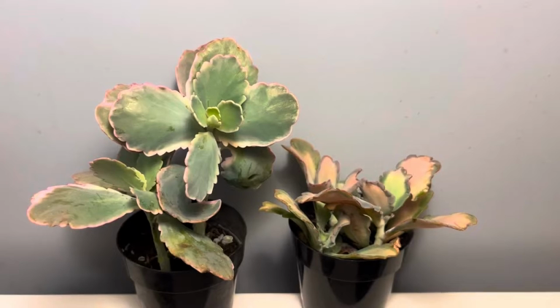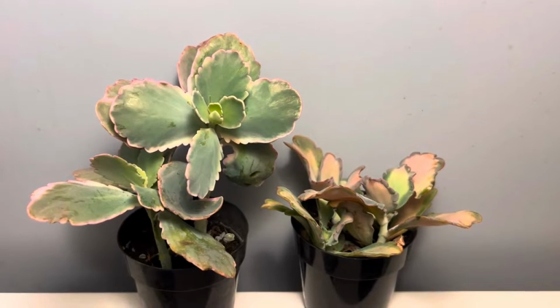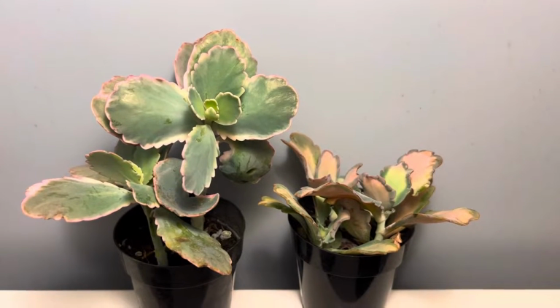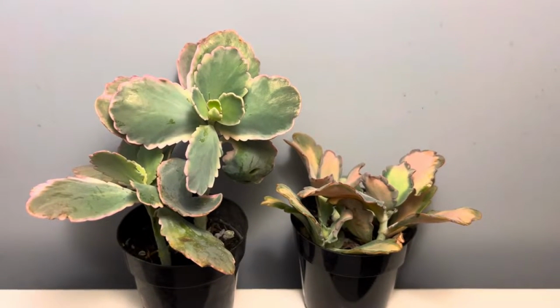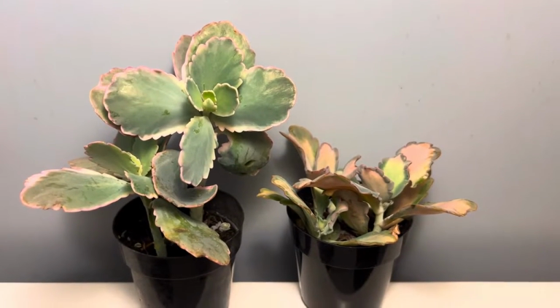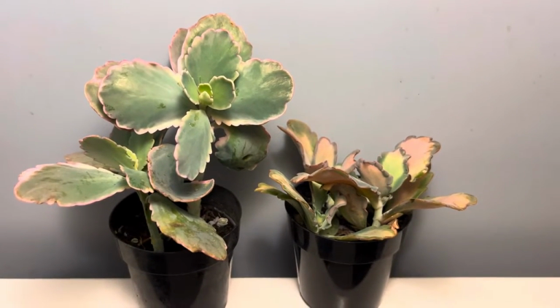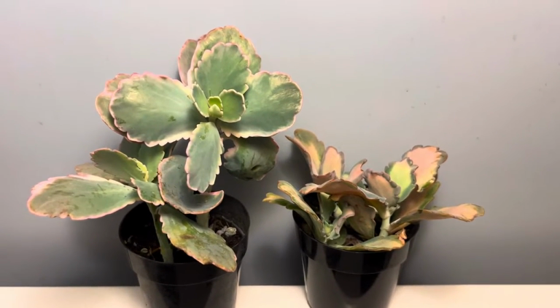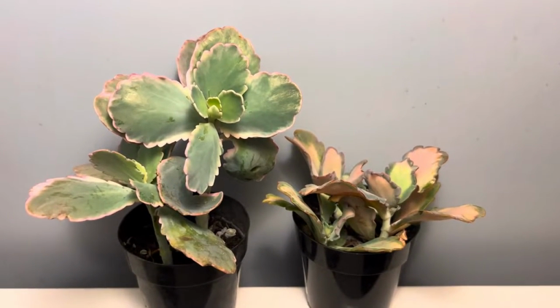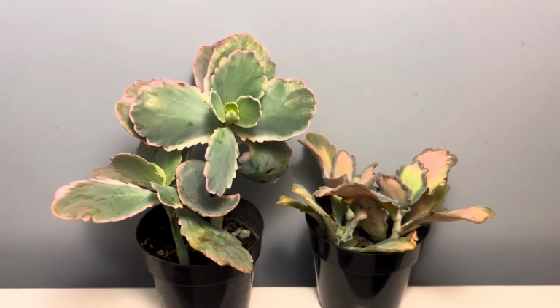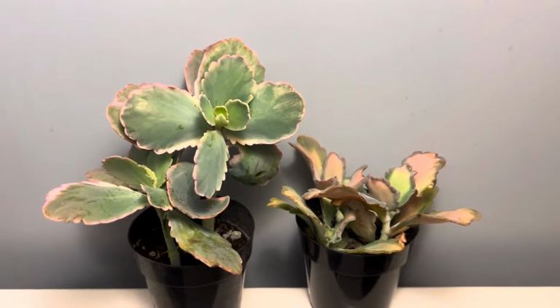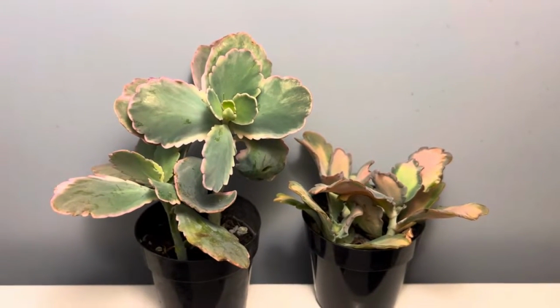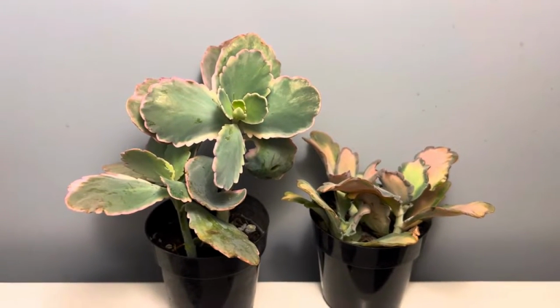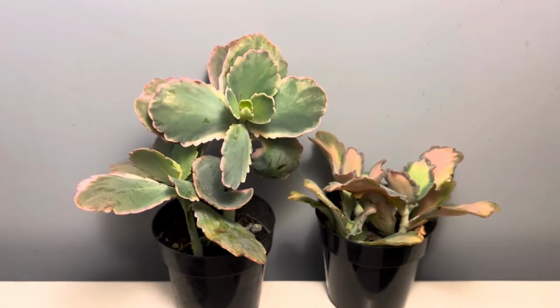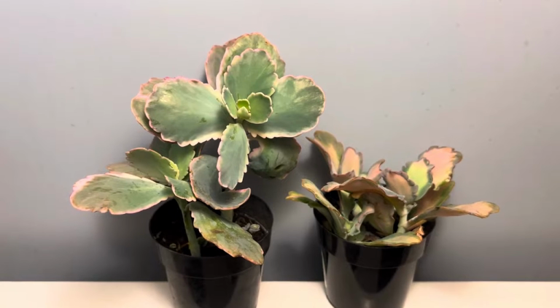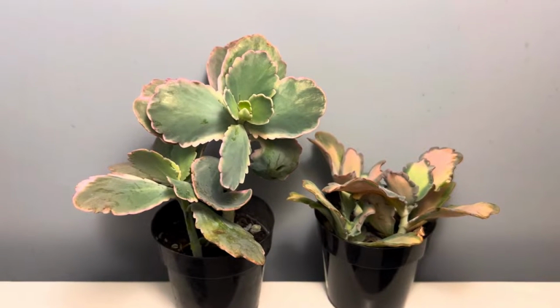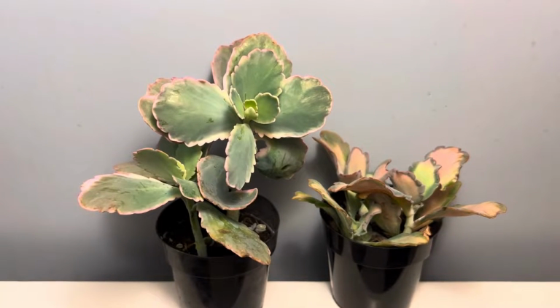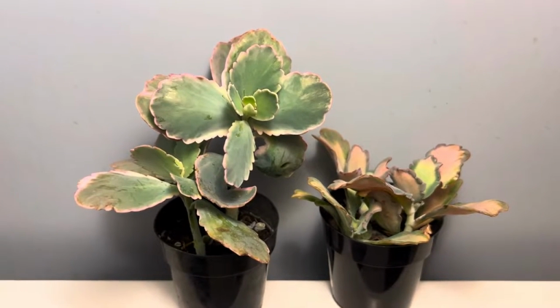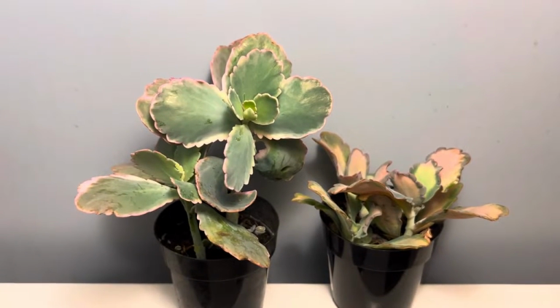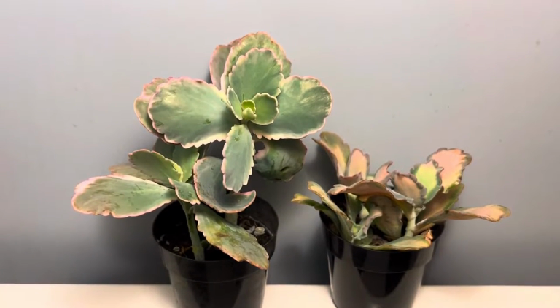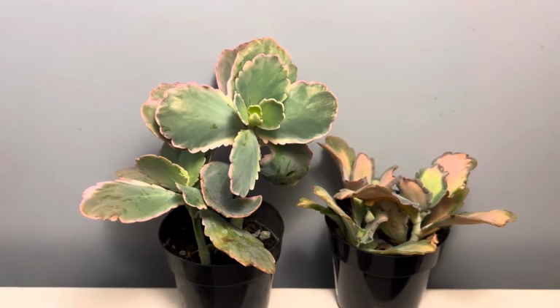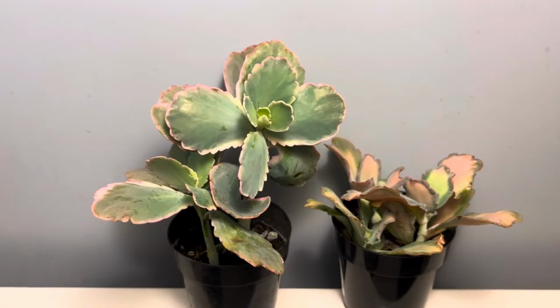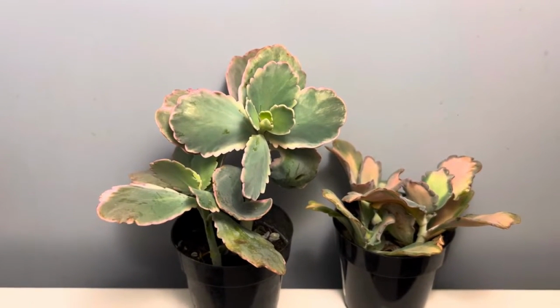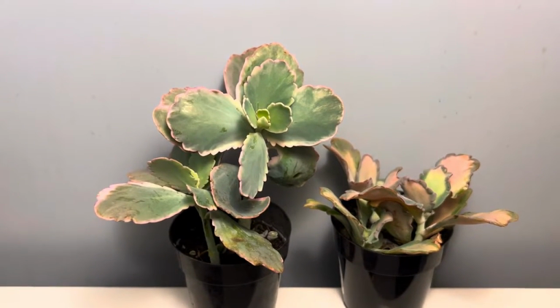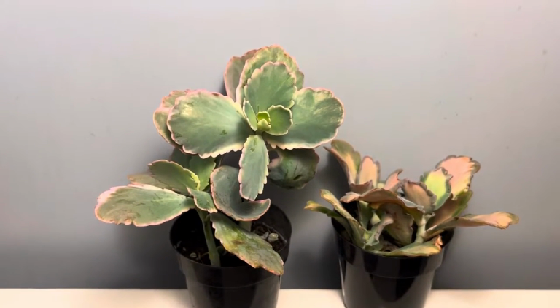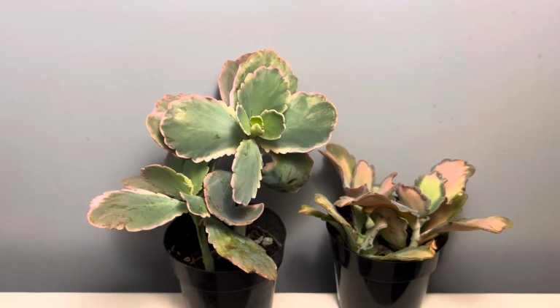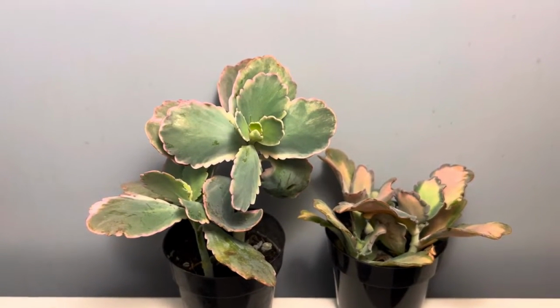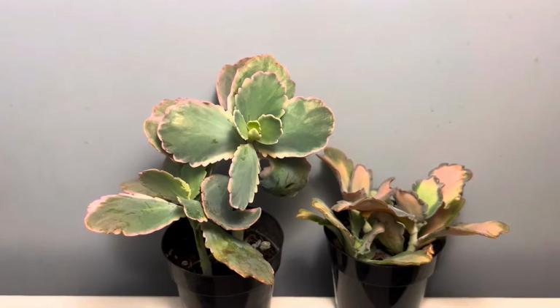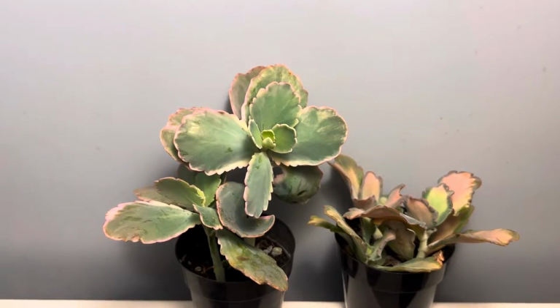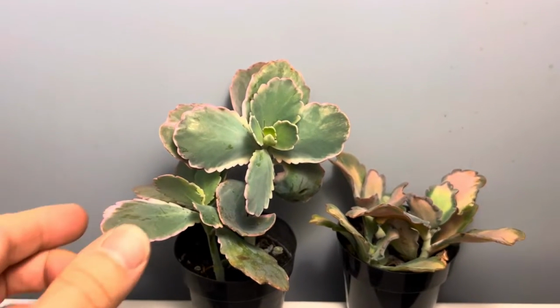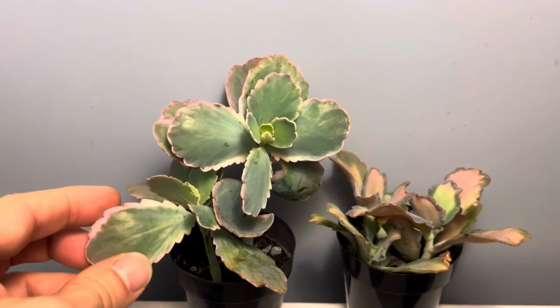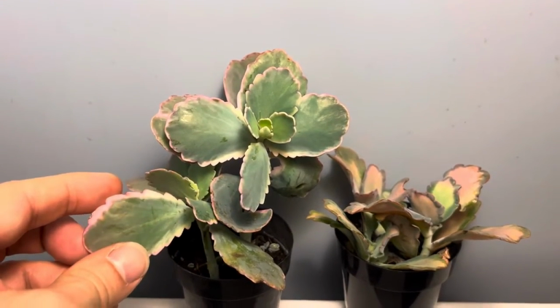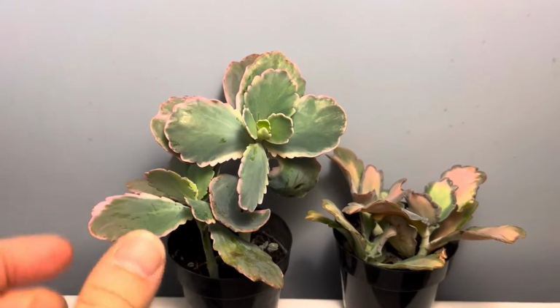Hey guys! I just want to show you two new plants I just got today. These are succulents, kalanchoe fedtschenkoi — I believe that's how you say it. People know them as lavender scallops; variegated lavender scallops is this one.